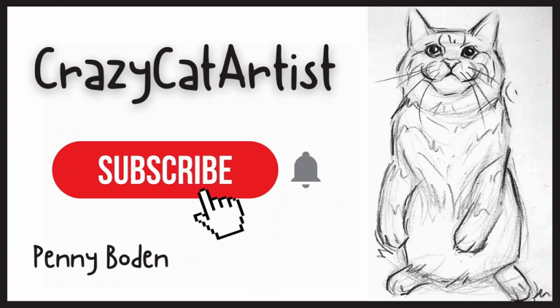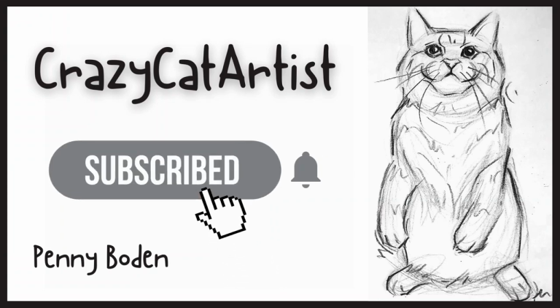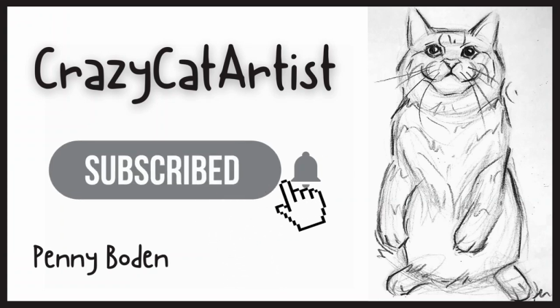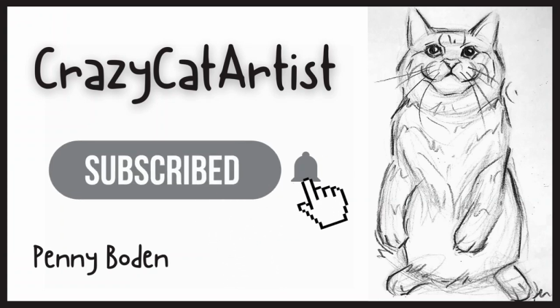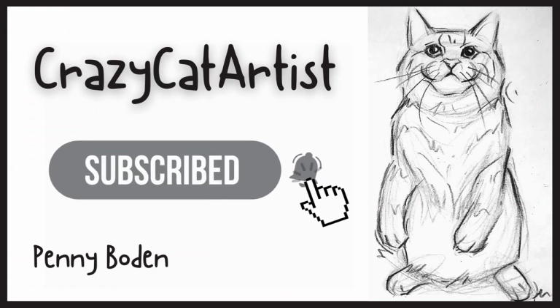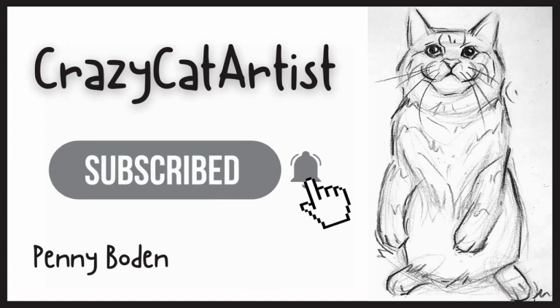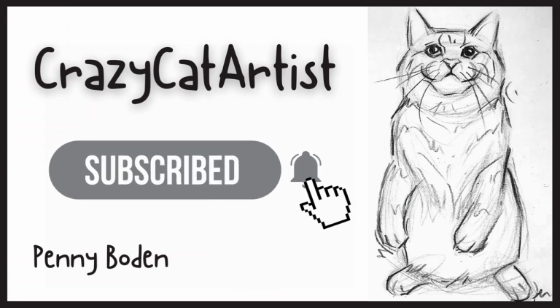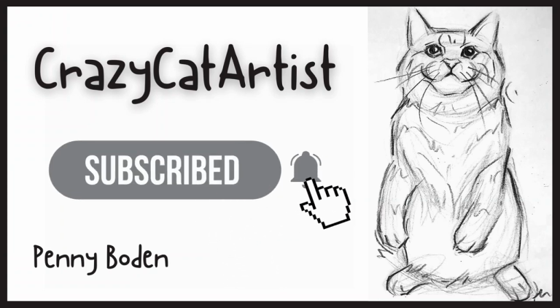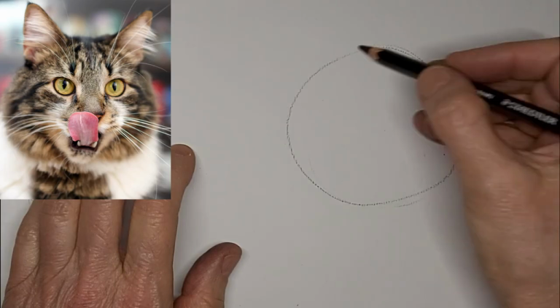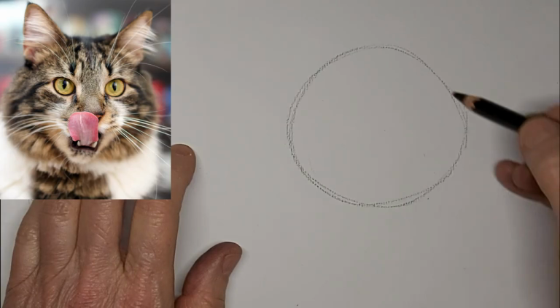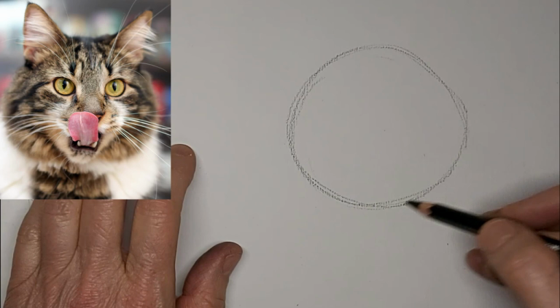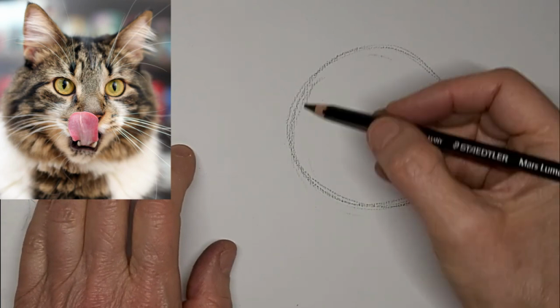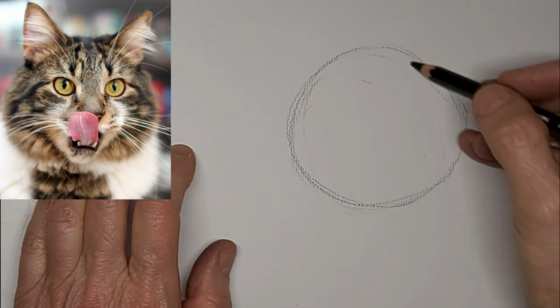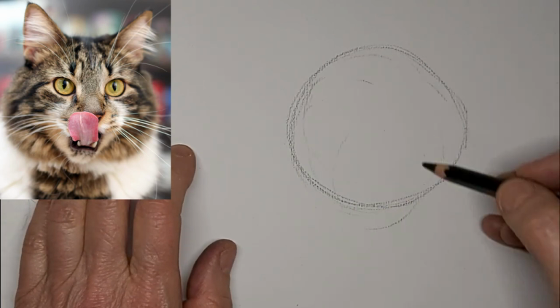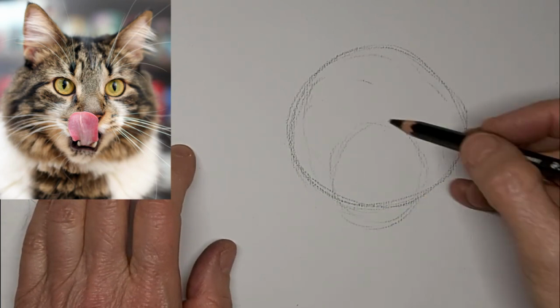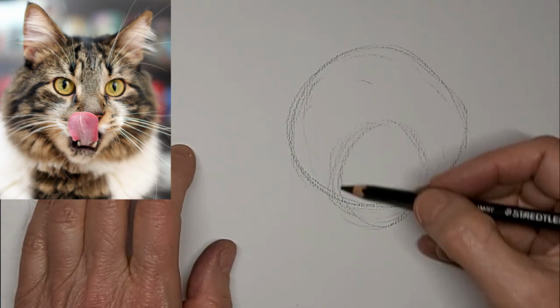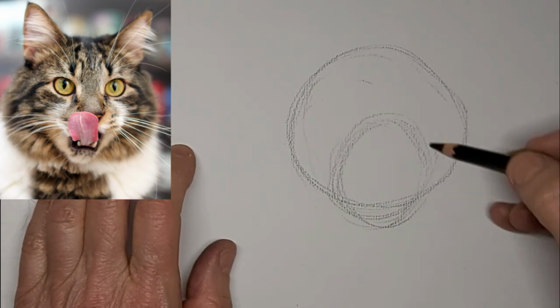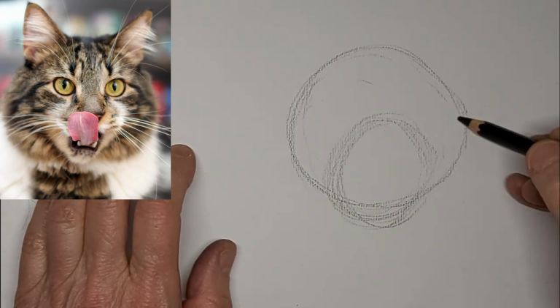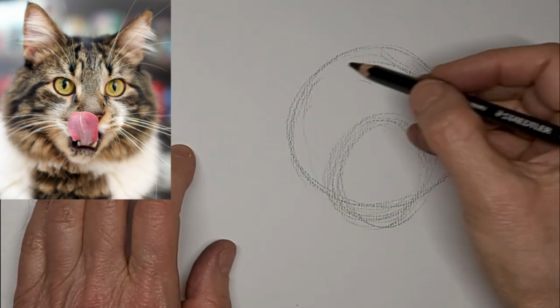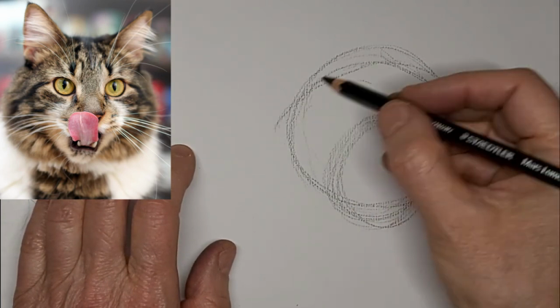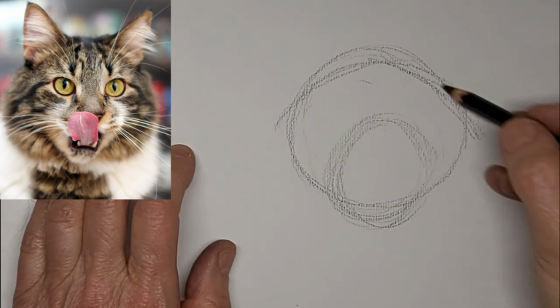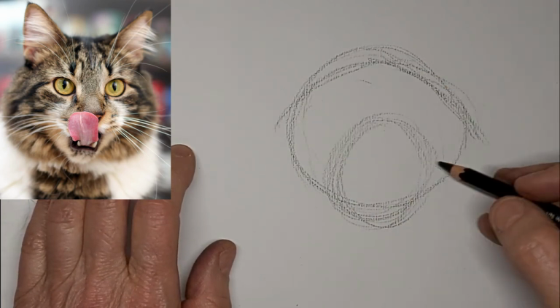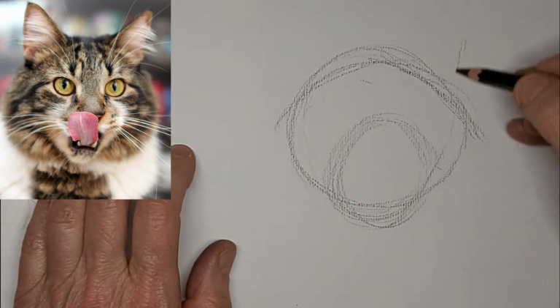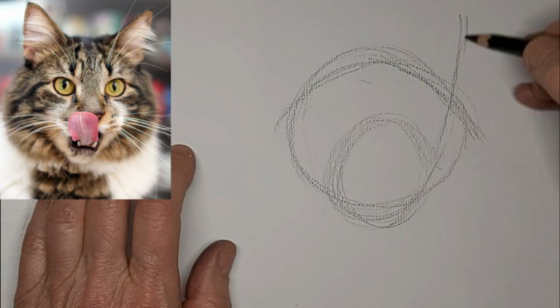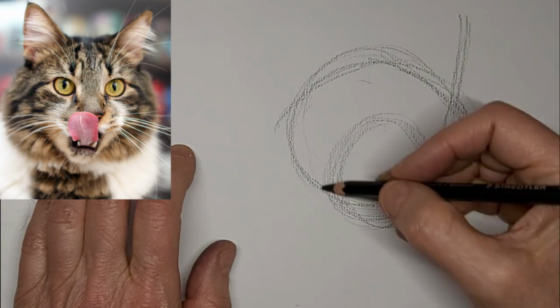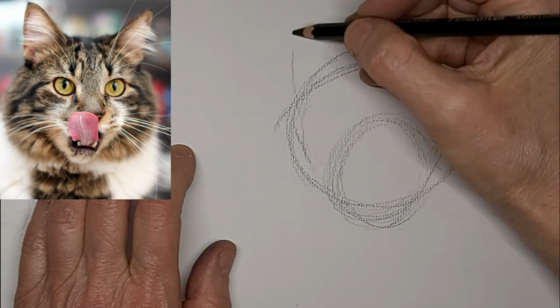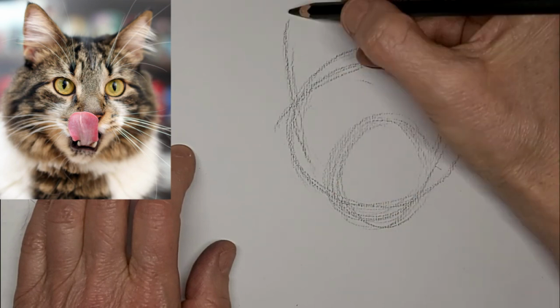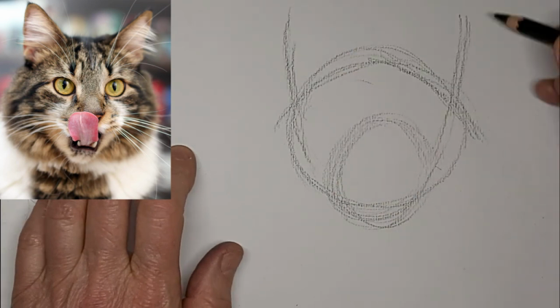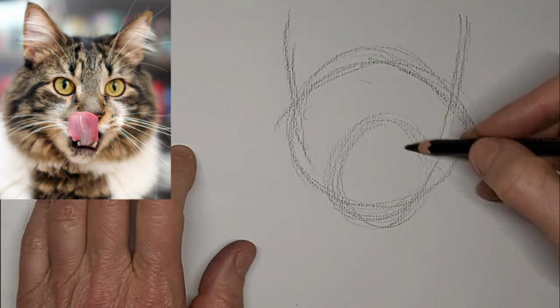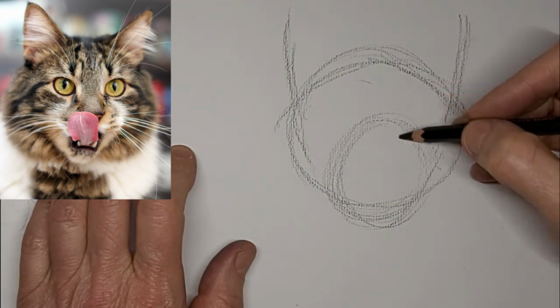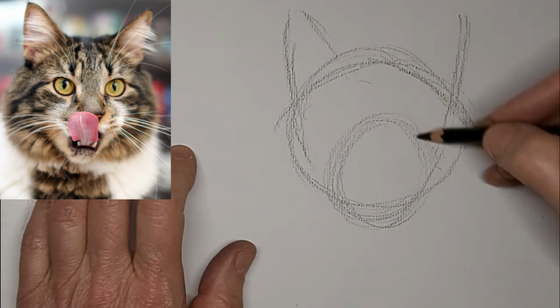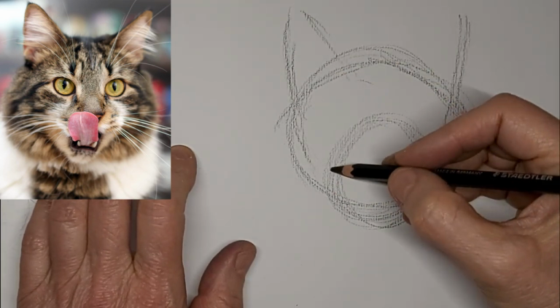Hi, it's Penny Bowden, Crazy Cat Artist. And I have this kitty who is licking their lips — maybe just had a nice meal, or maybe looking for one.